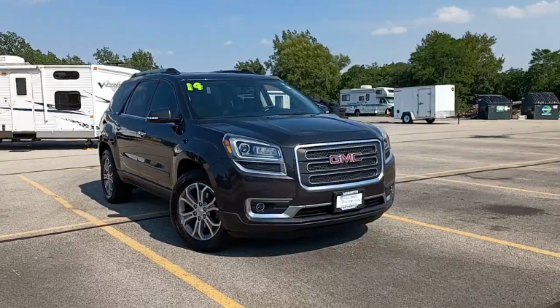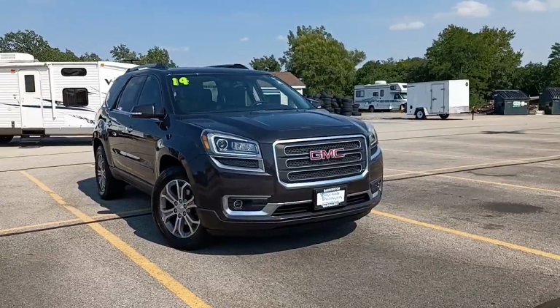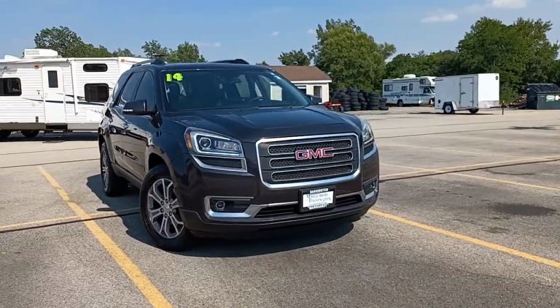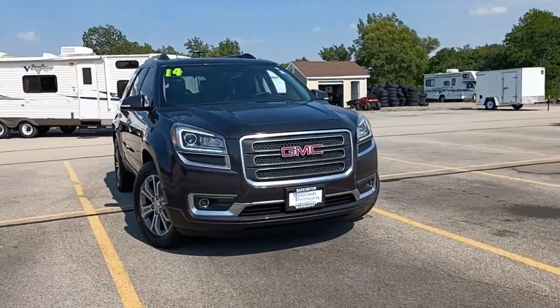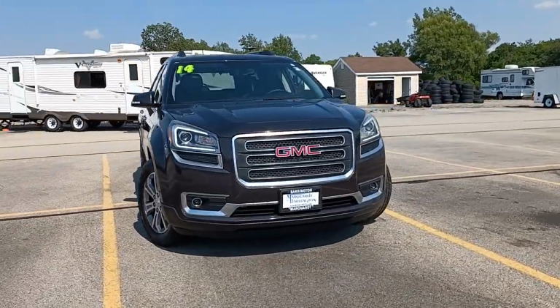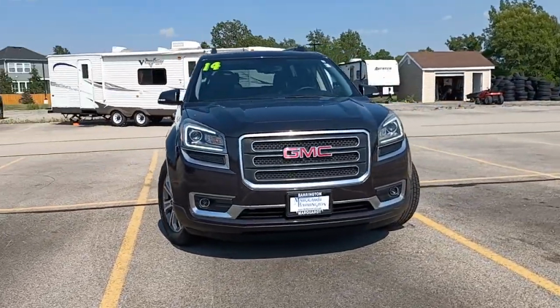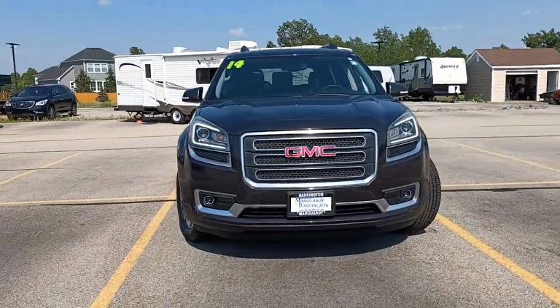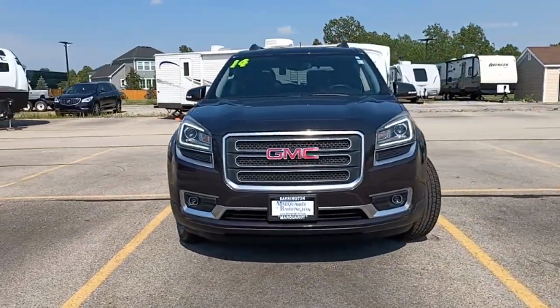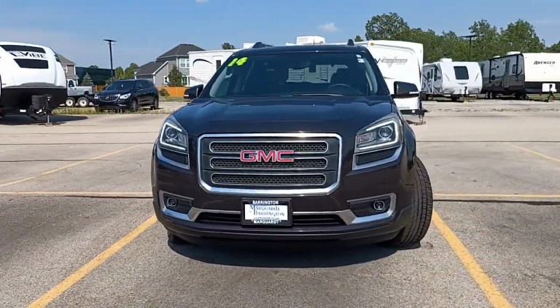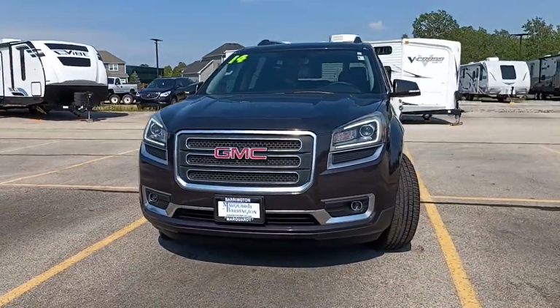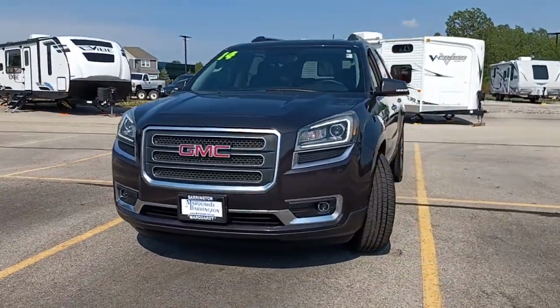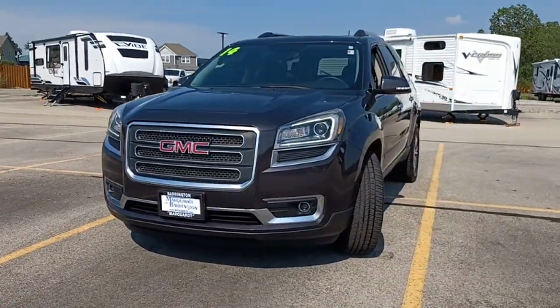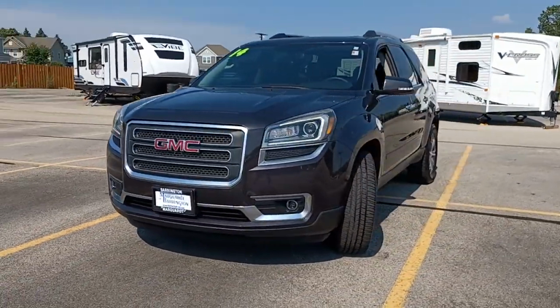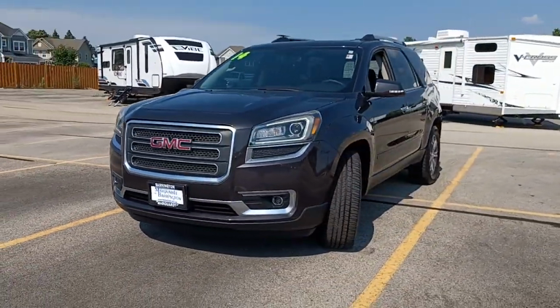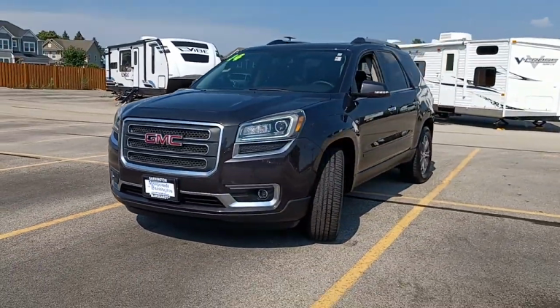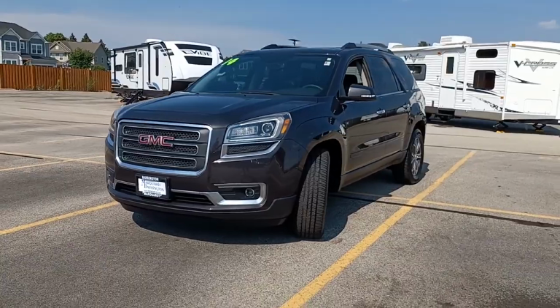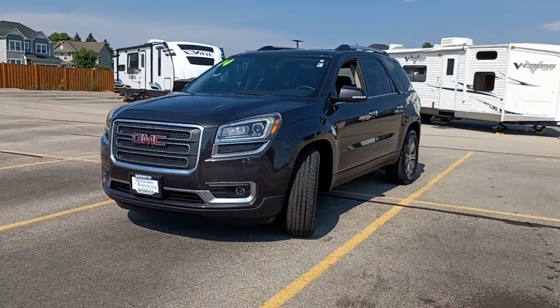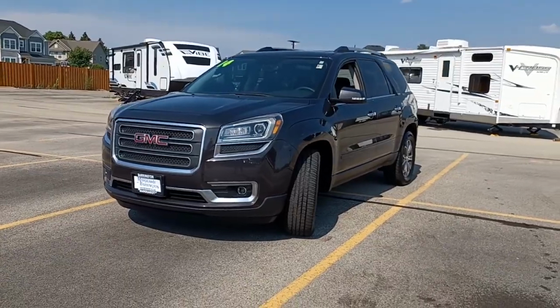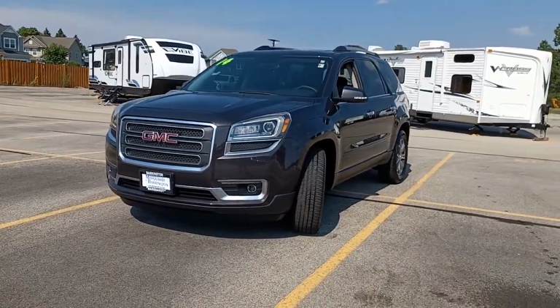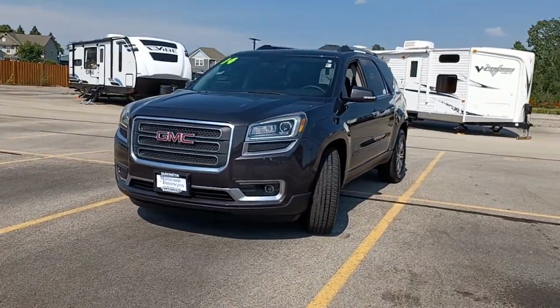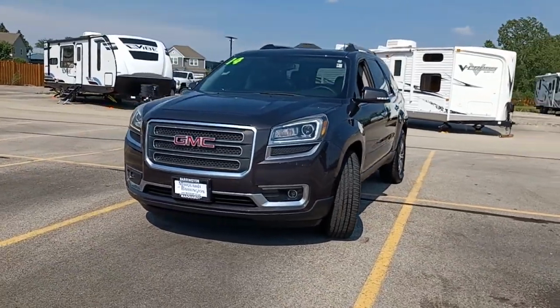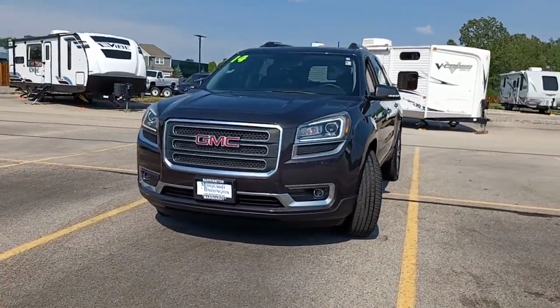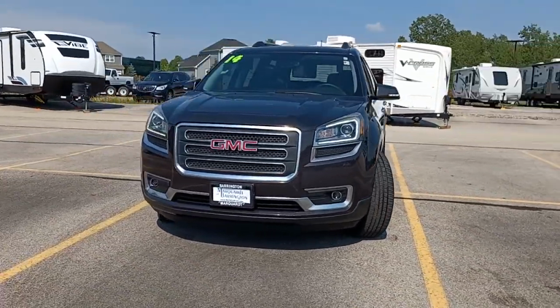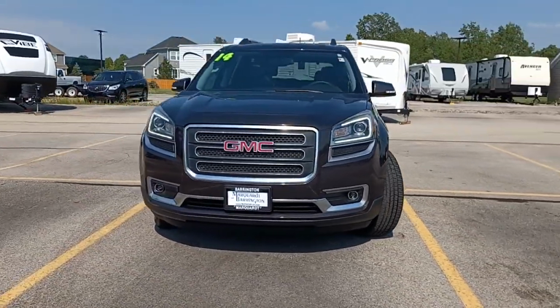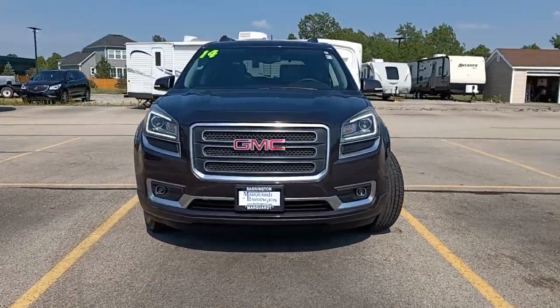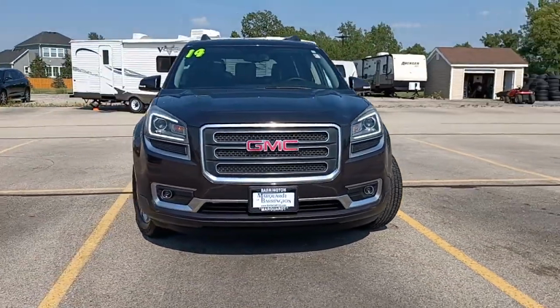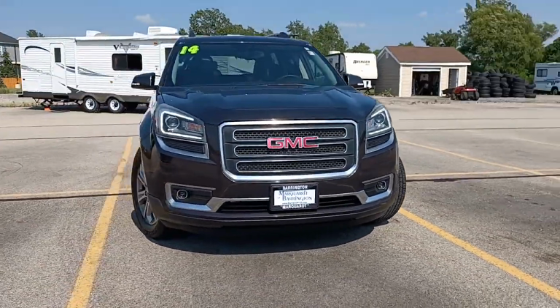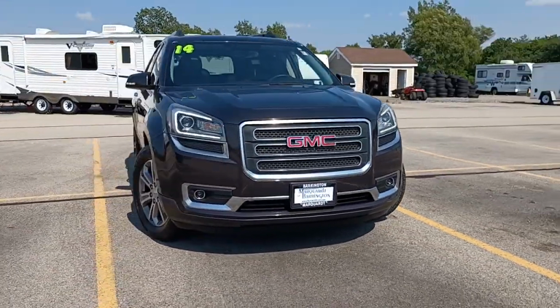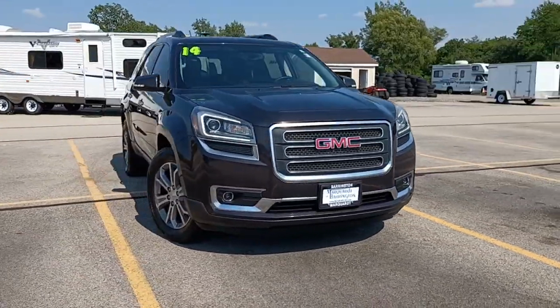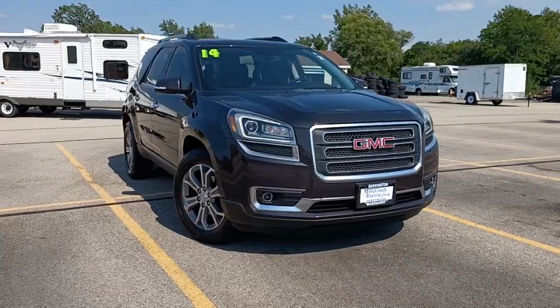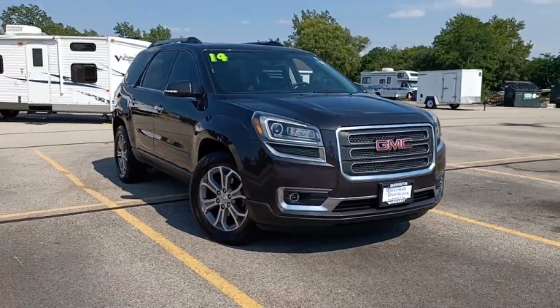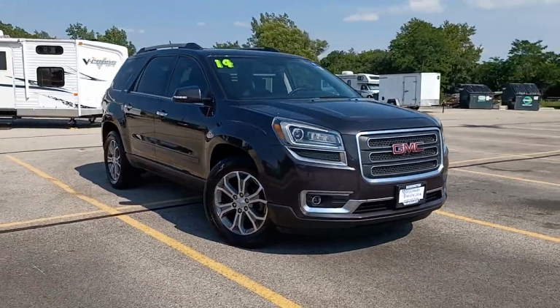Get into the 2014 GMC Acadia. This vehicle is an outstanding buy with fewer than 80,000 miles on the odometer. Answer the call to drive boldly into the future.